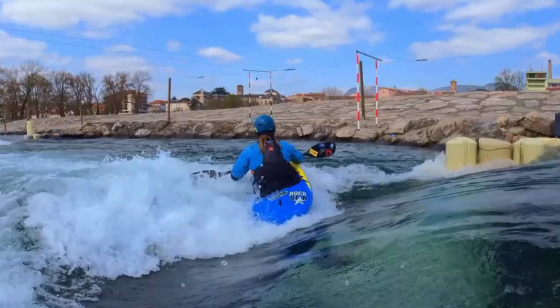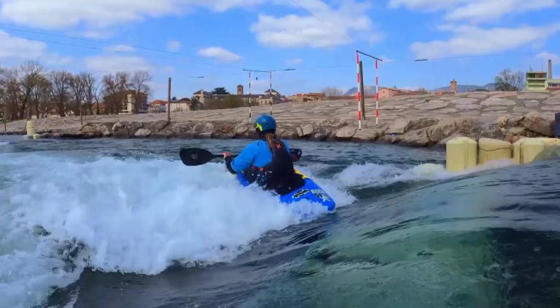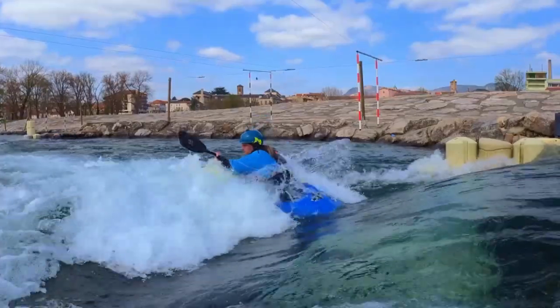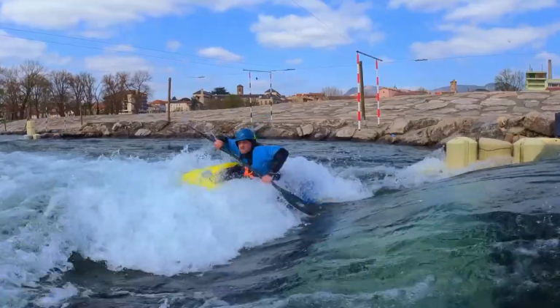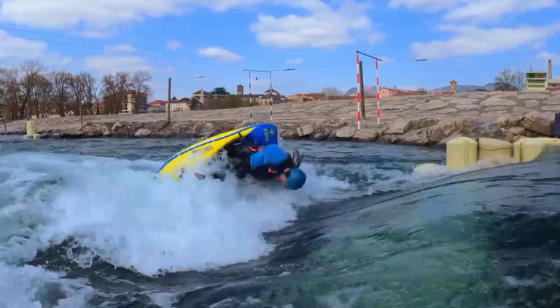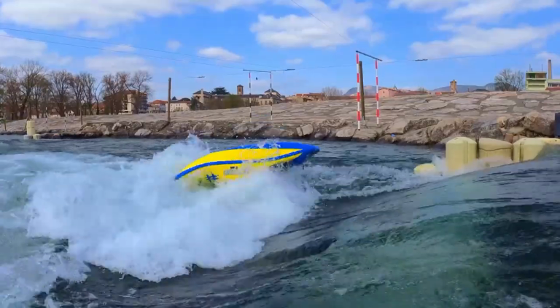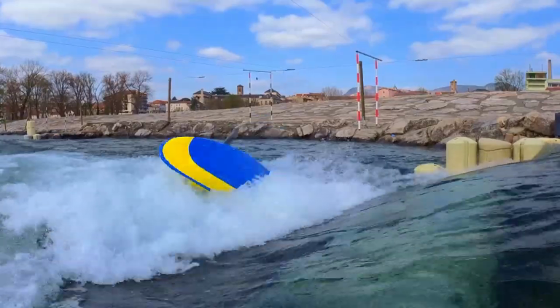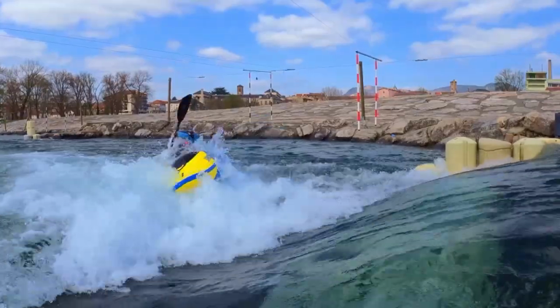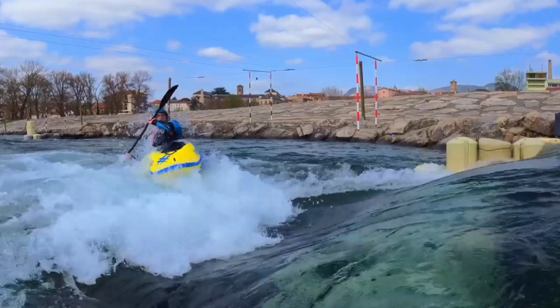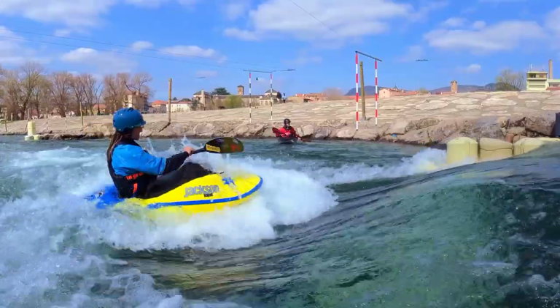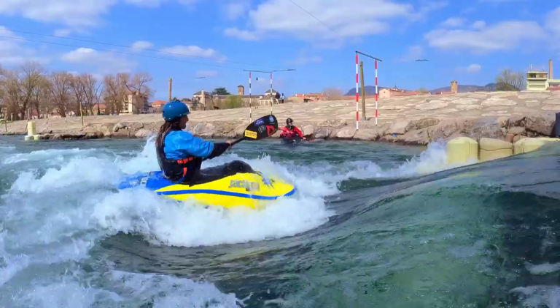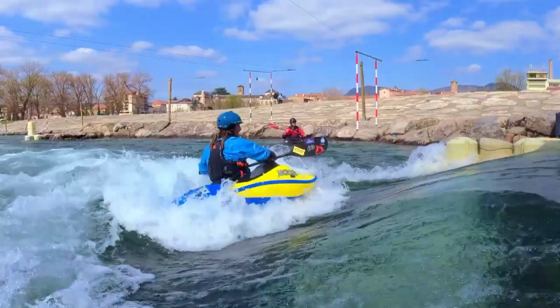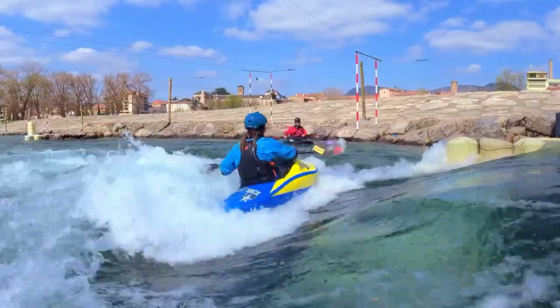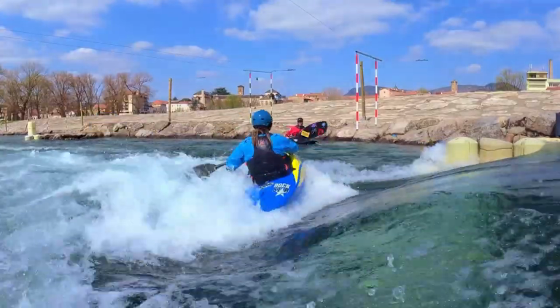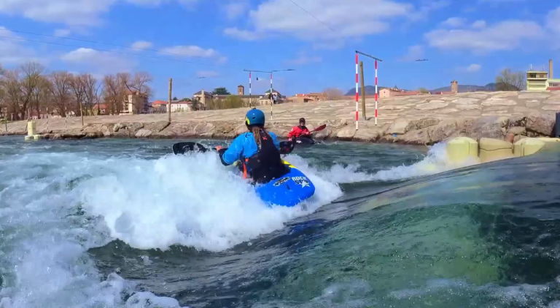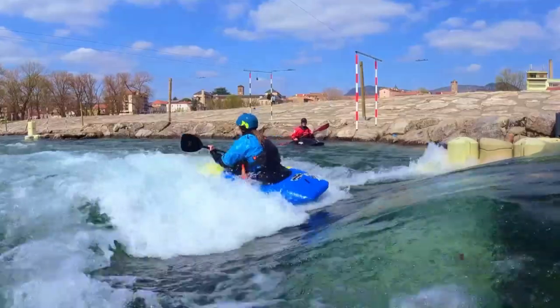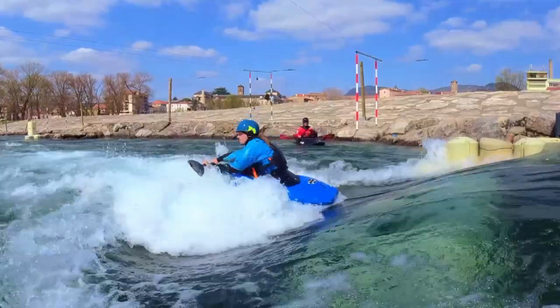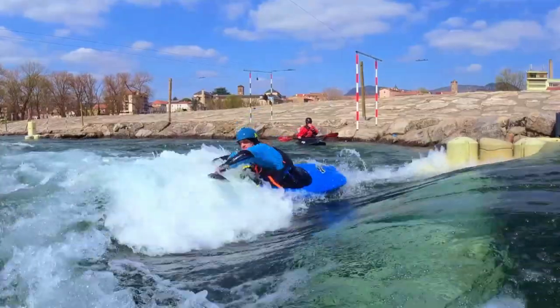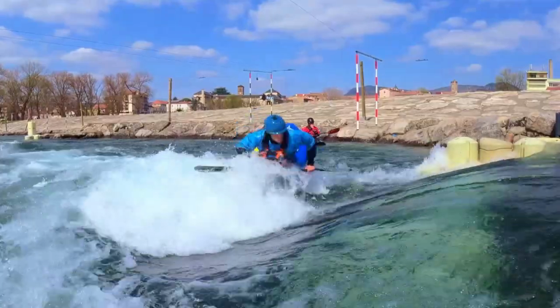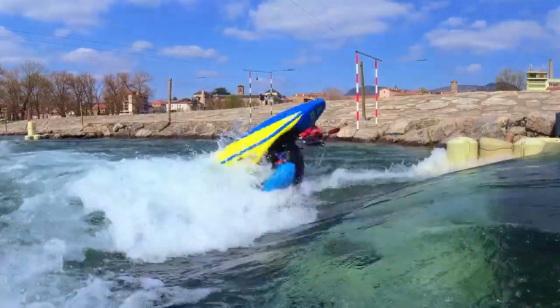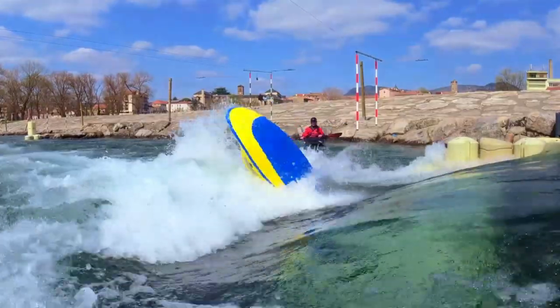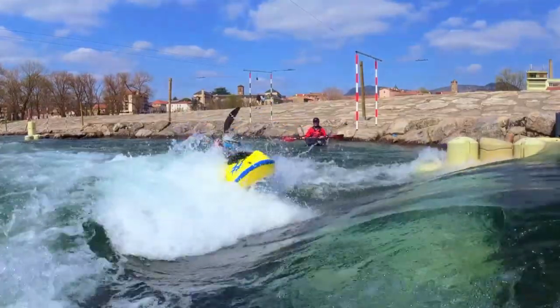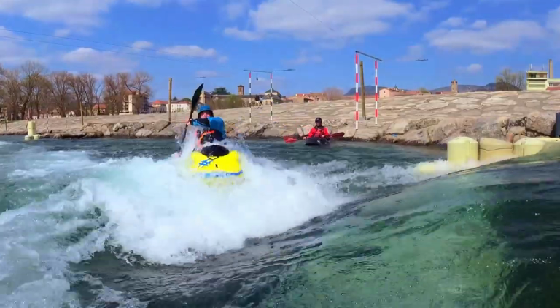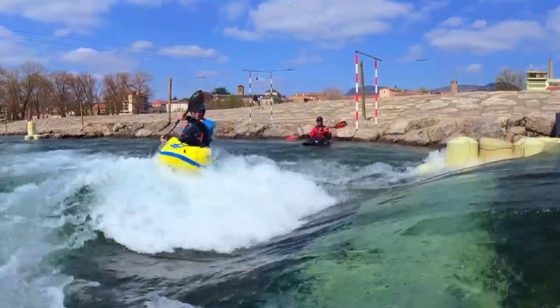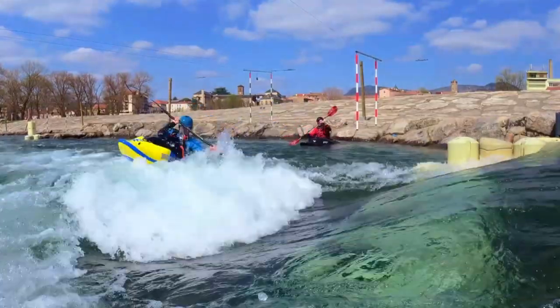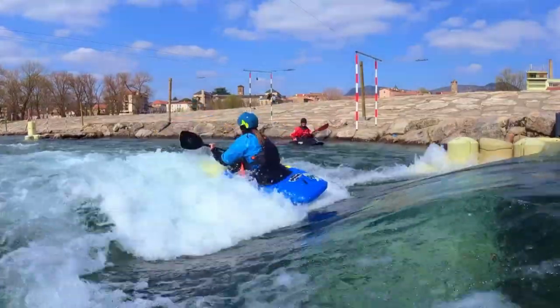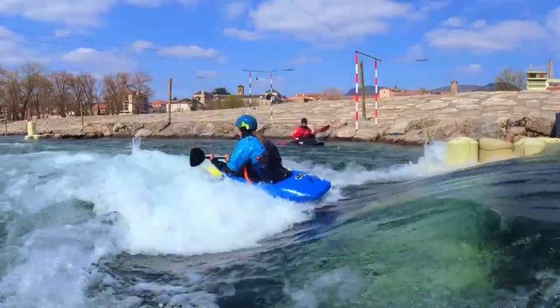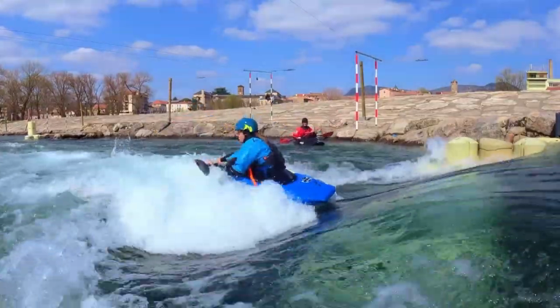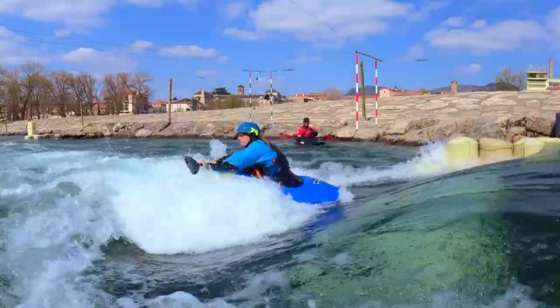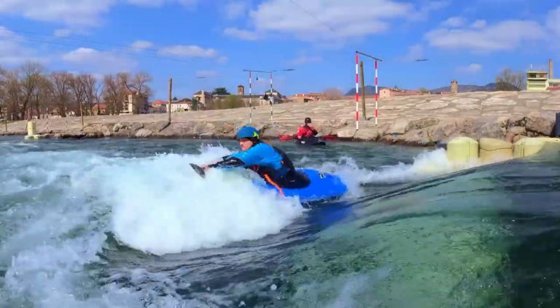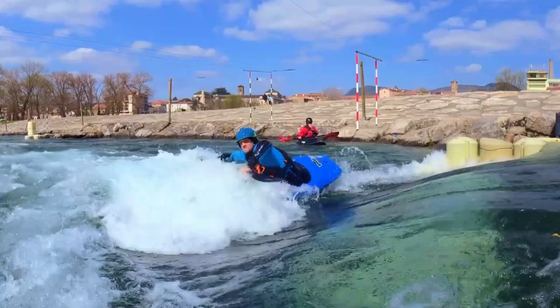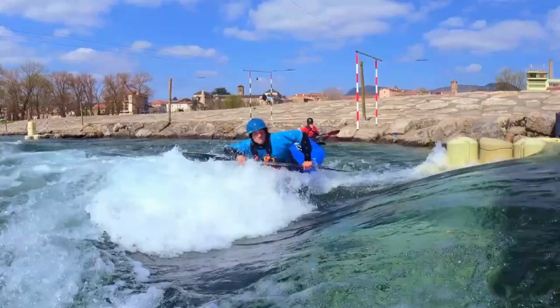Repeat the previous exercise. When you feel the edge catching on, push your feet down and try to jump a loop towards the green. Braking the rotation early and trying to bring the boat back with no aerial loop.